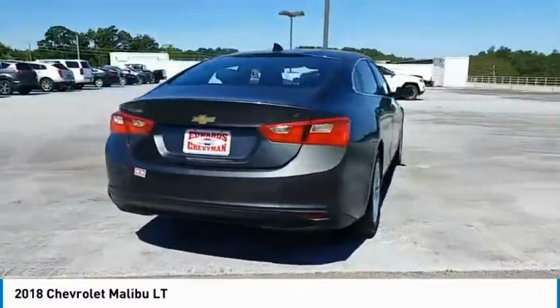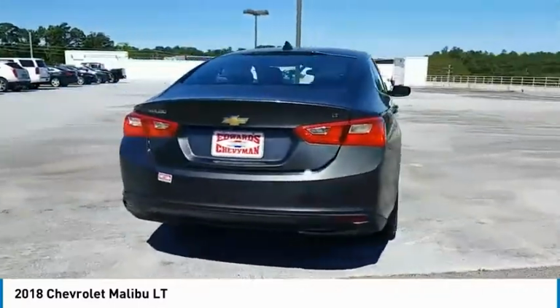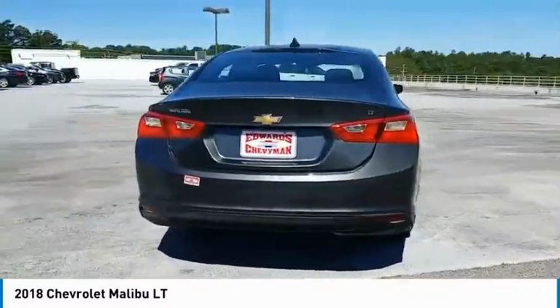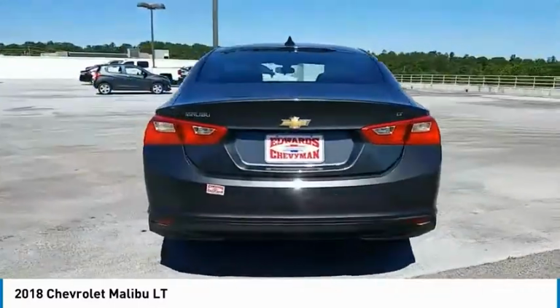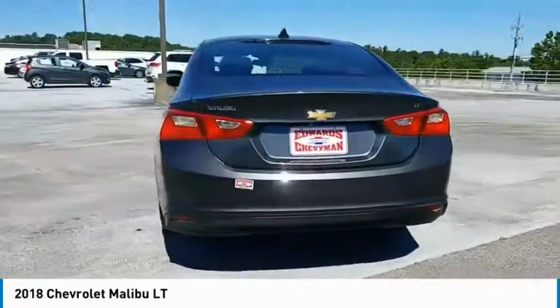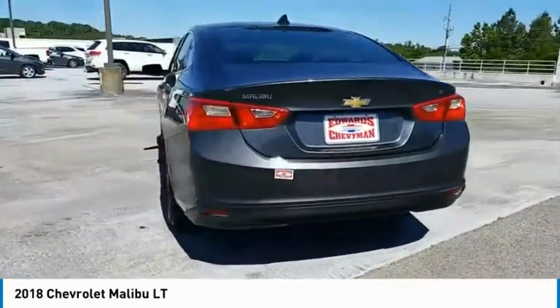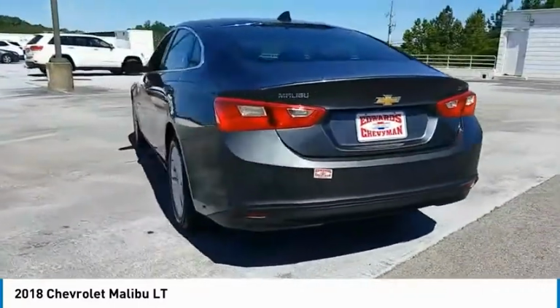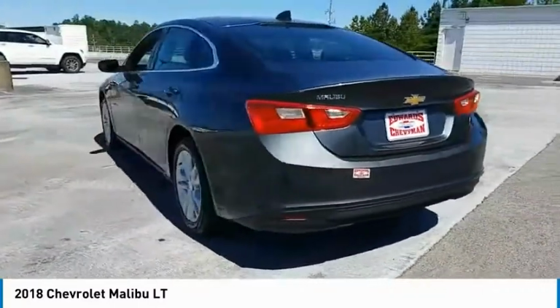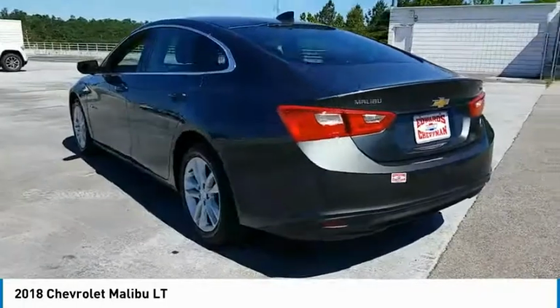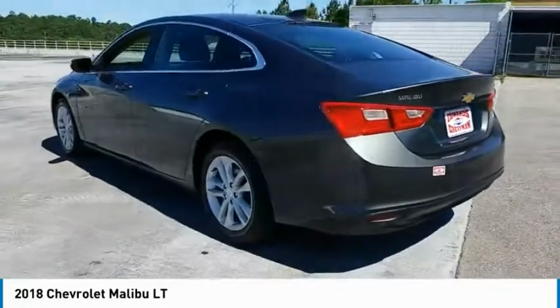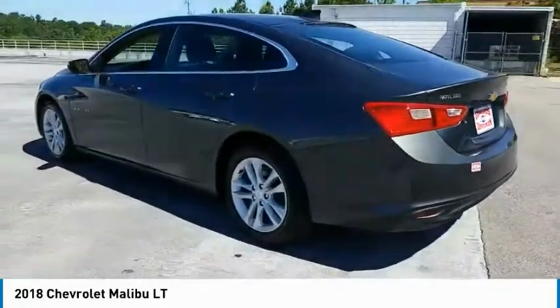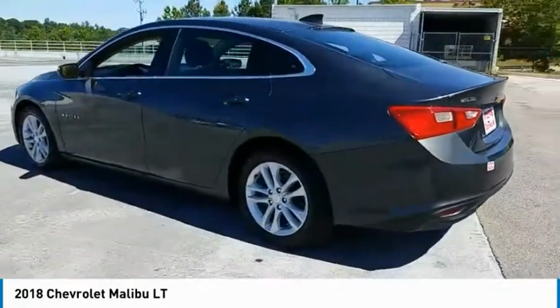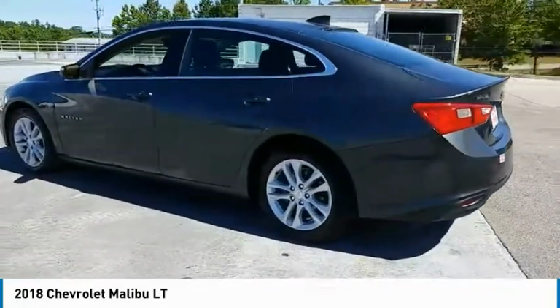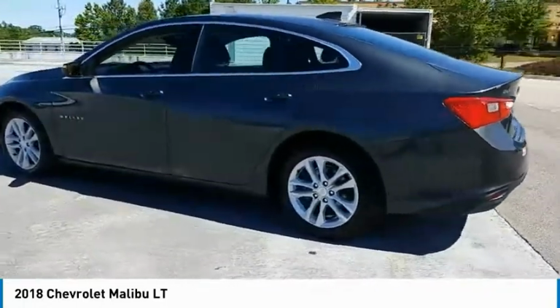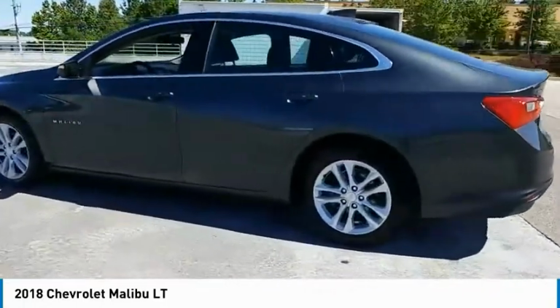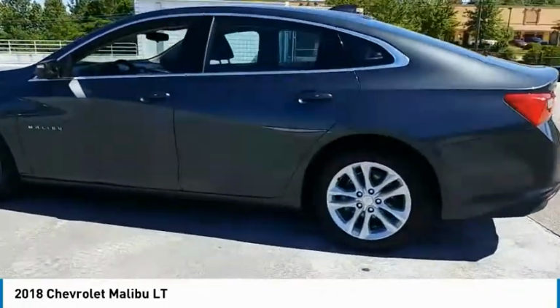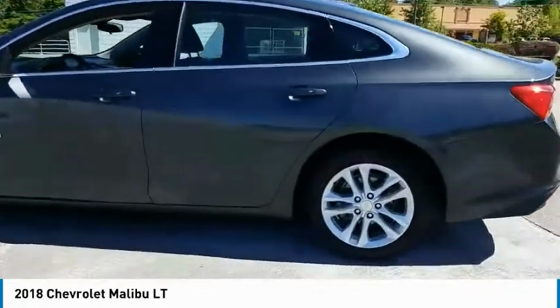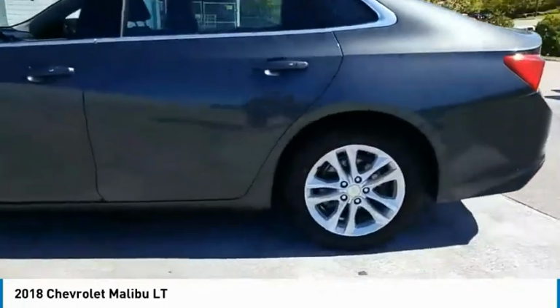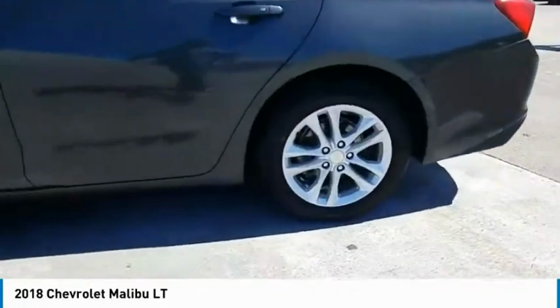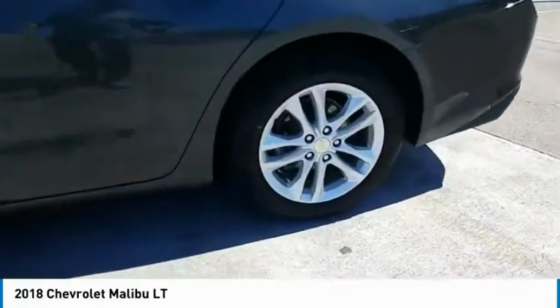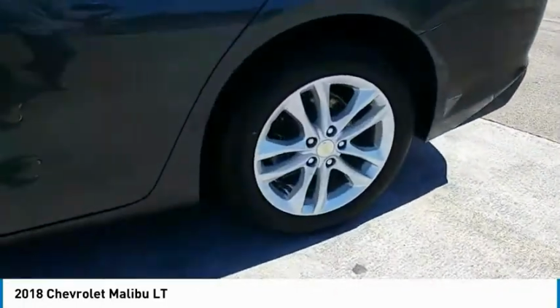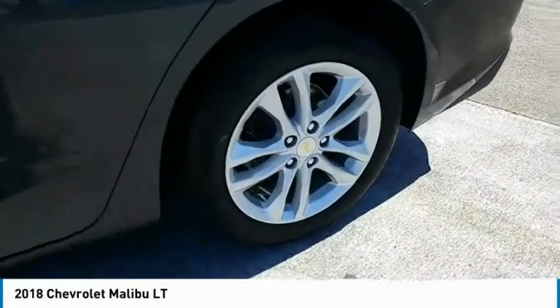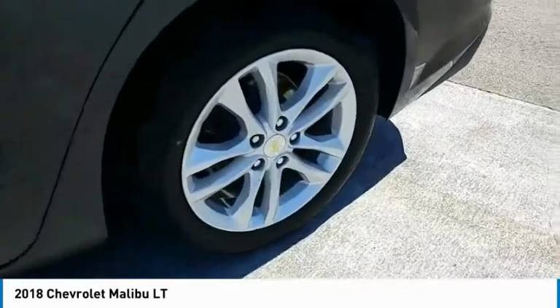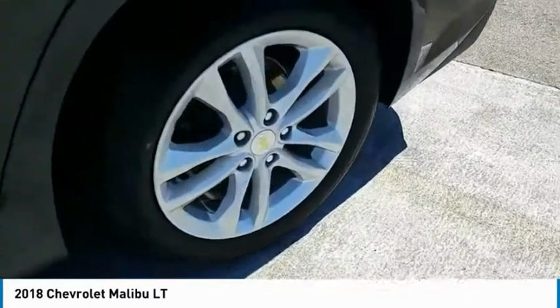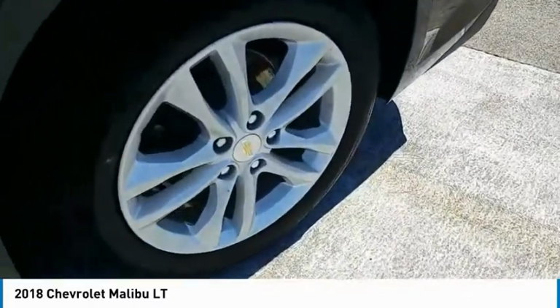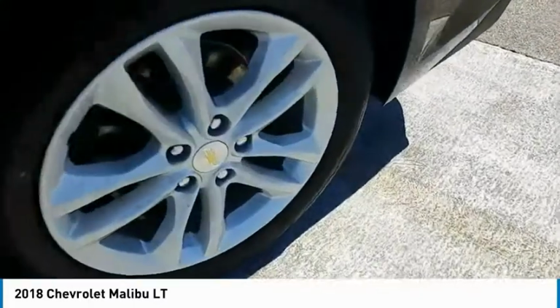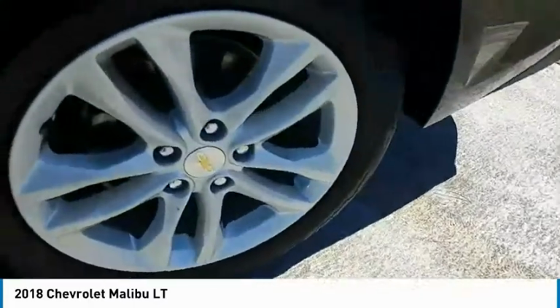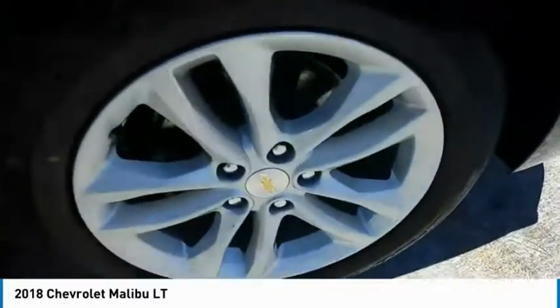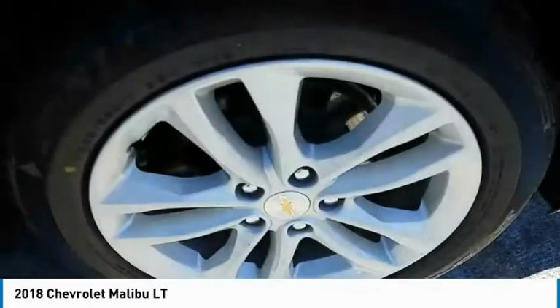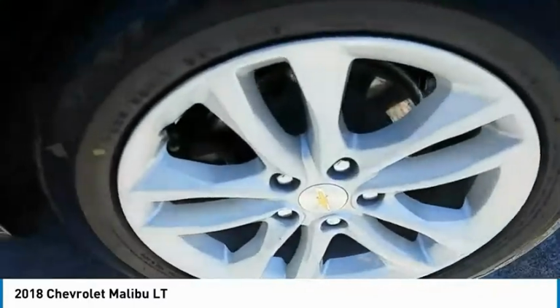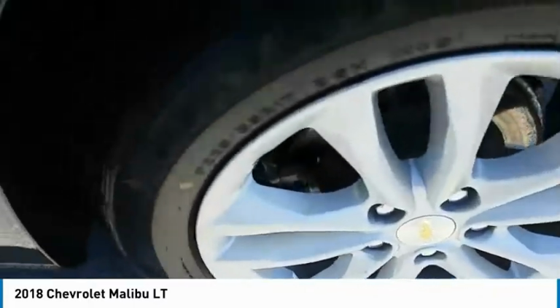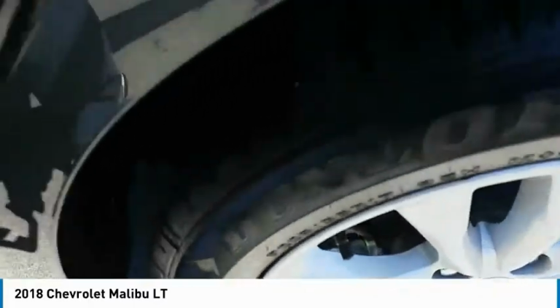Aluminum wheels, heated side mirrors, traction control, daytime running lights, remote keyless entry, FWD, headlights auto off, mirror memory, backup camera, security system.